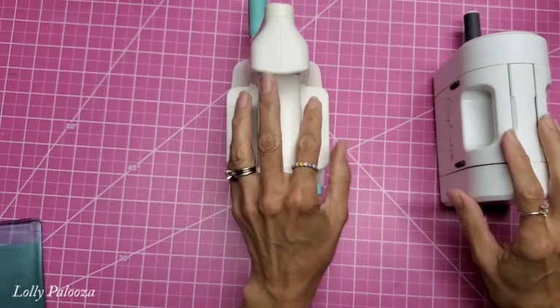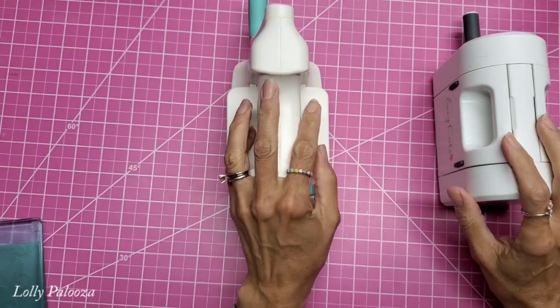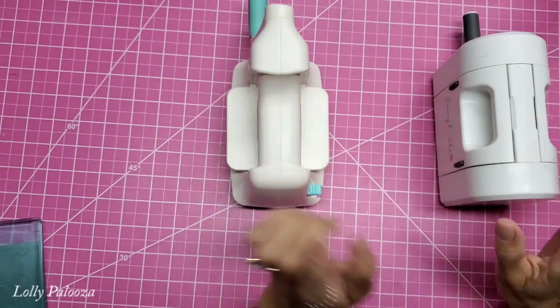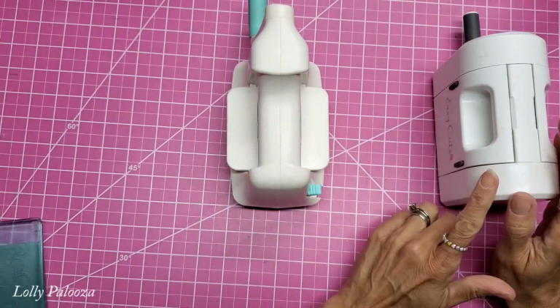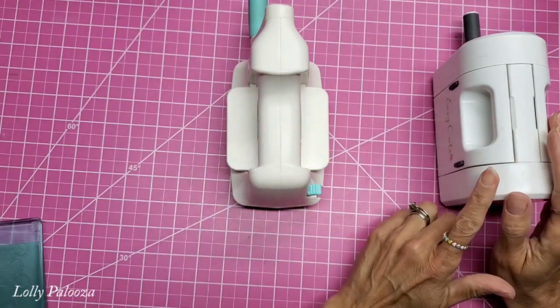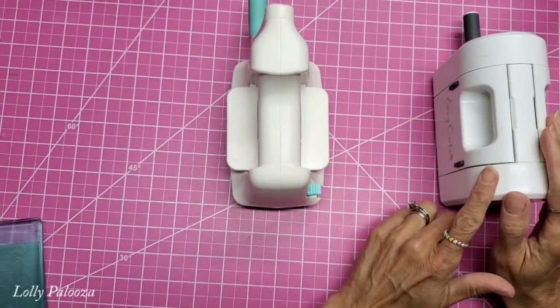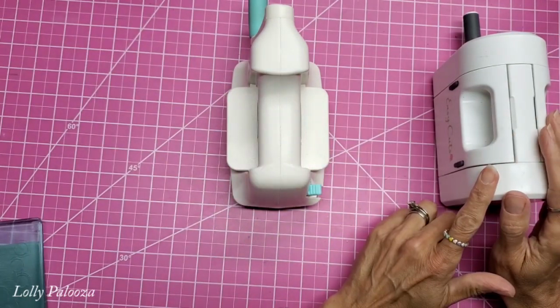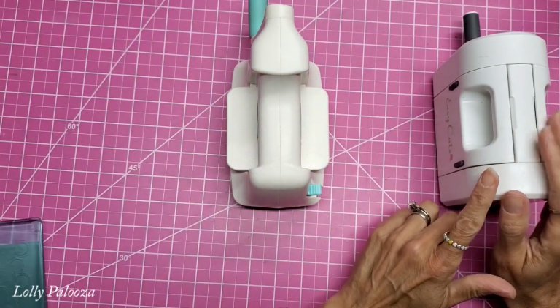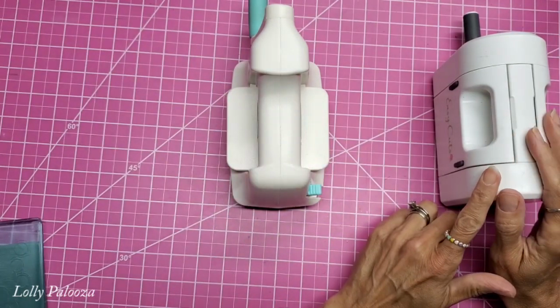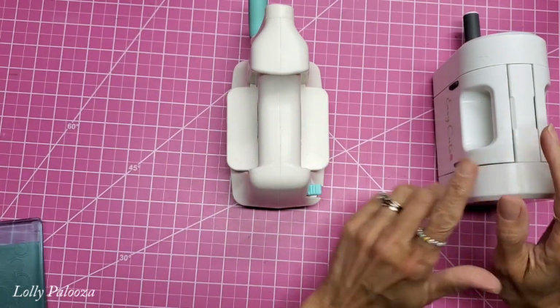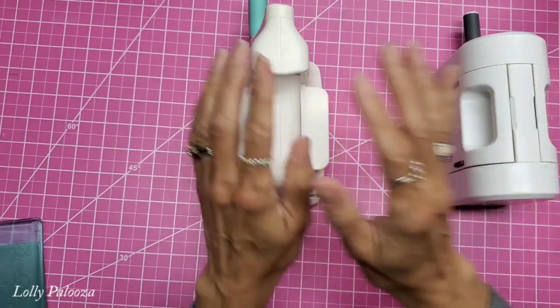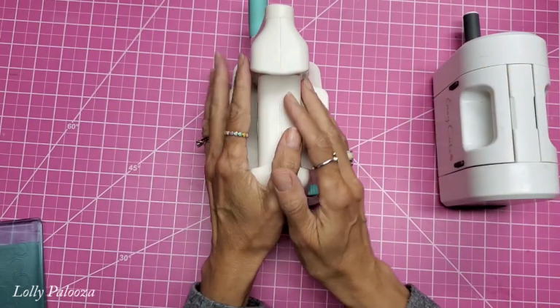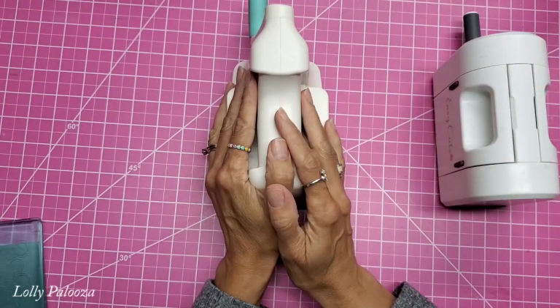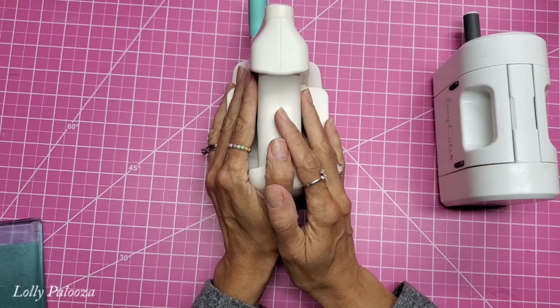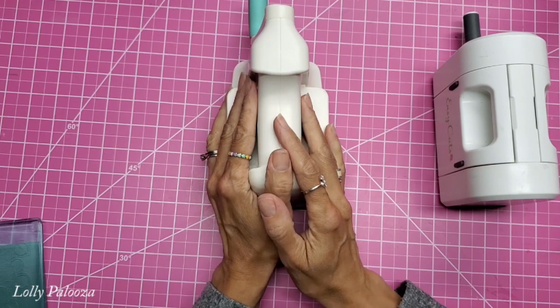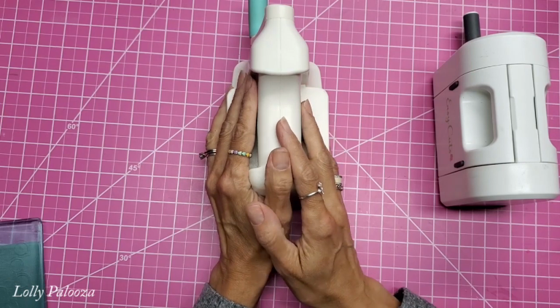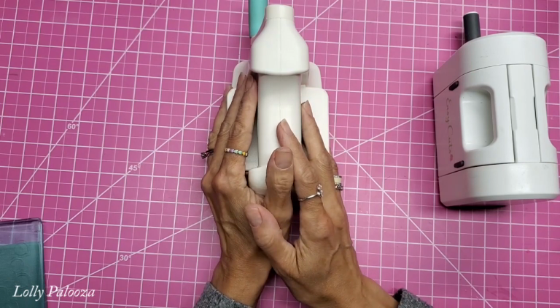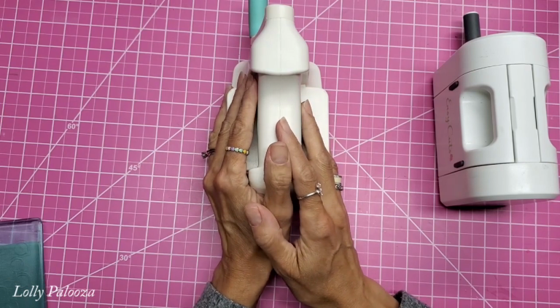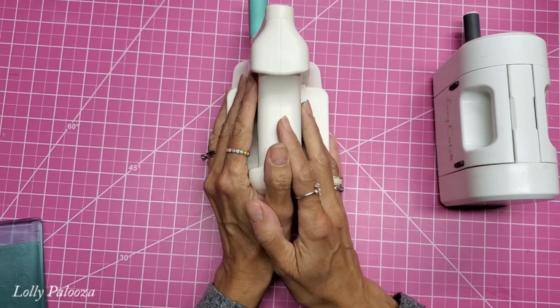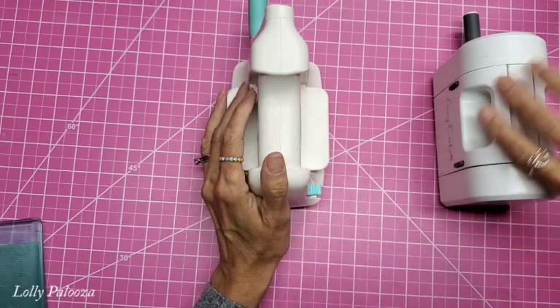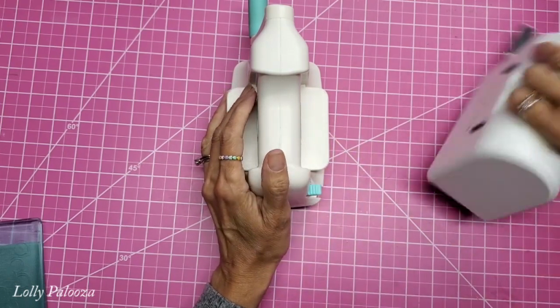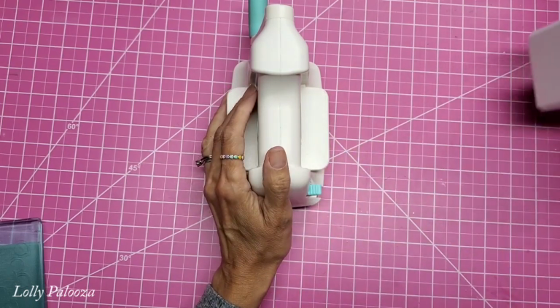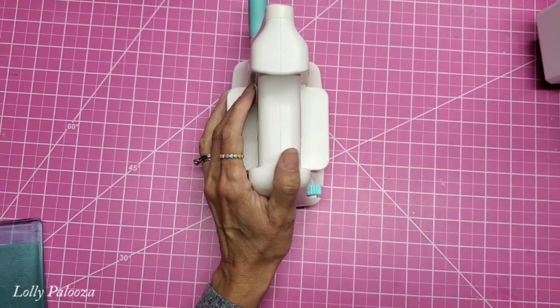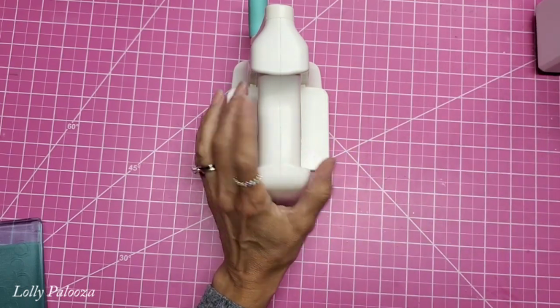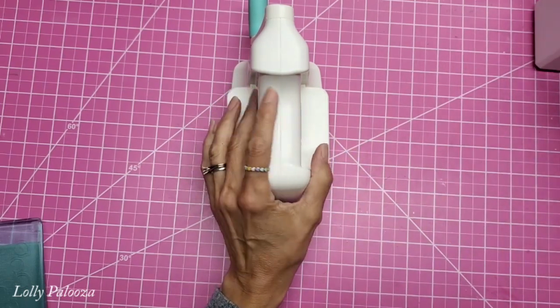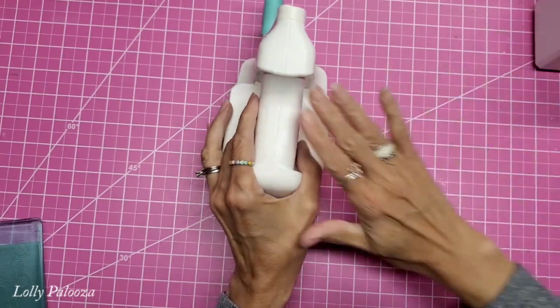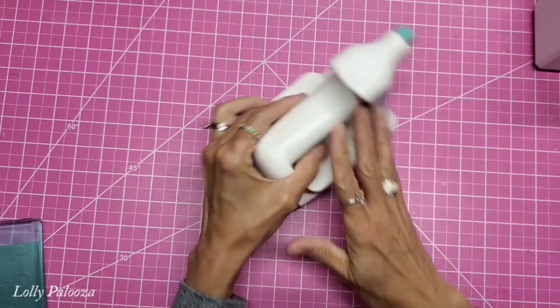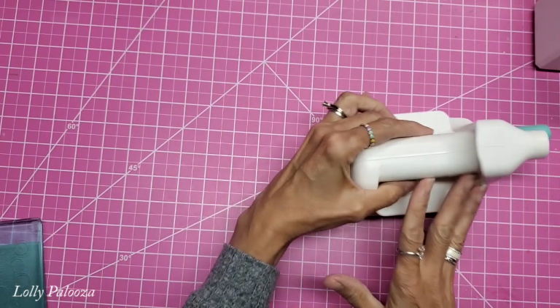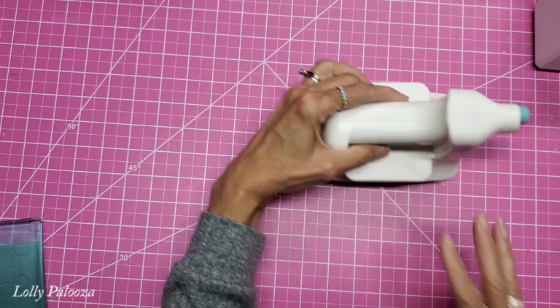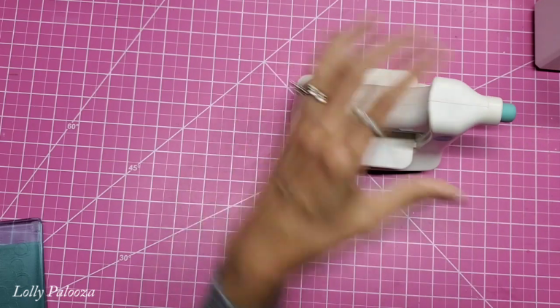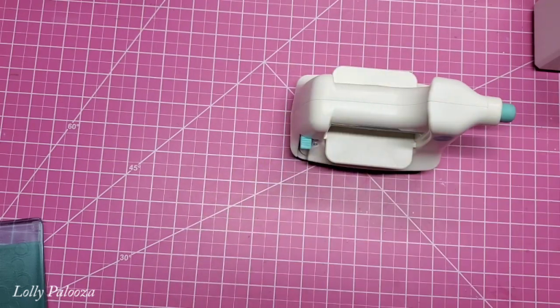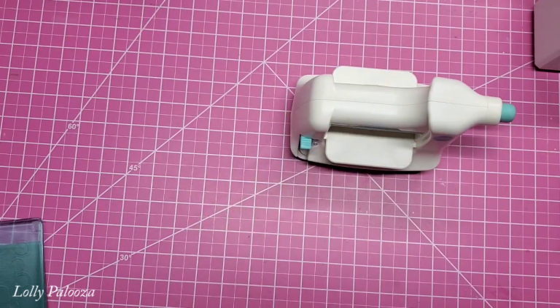Weight — this one is about two and a half ounces lighter than the We Are Memory Keepers version. So I've had this one the longest and I want to talk about it first.